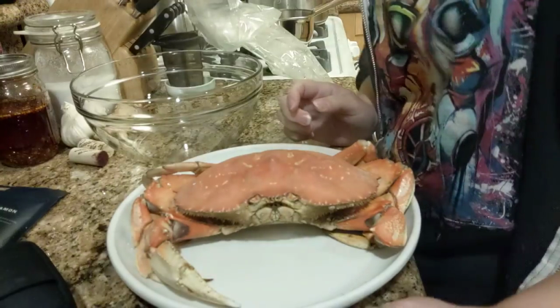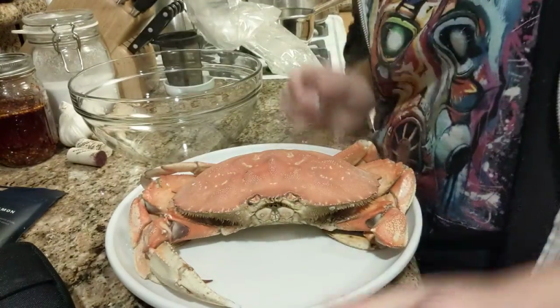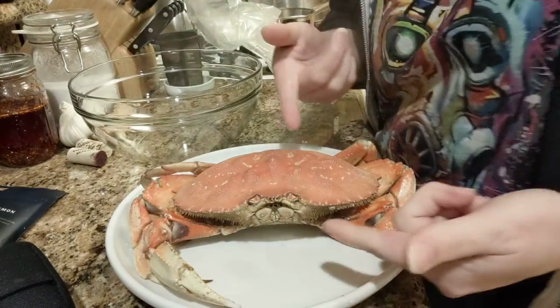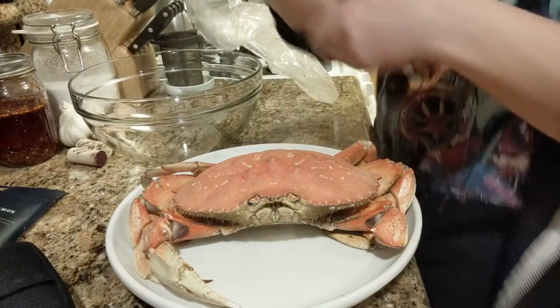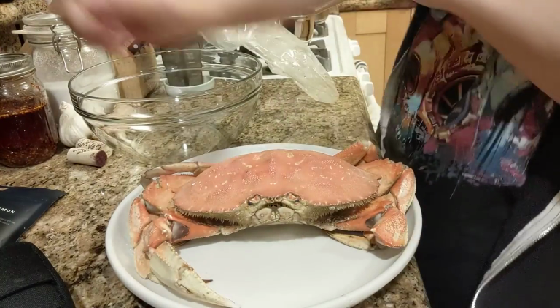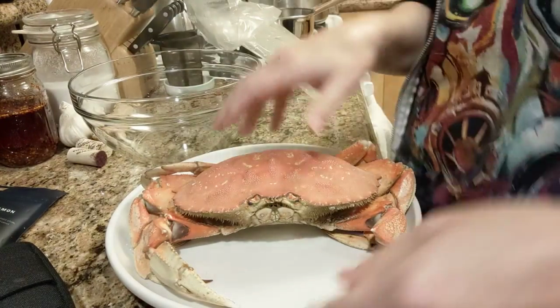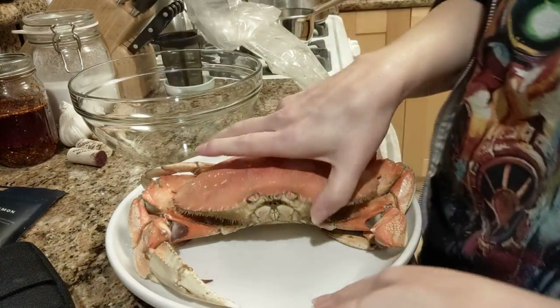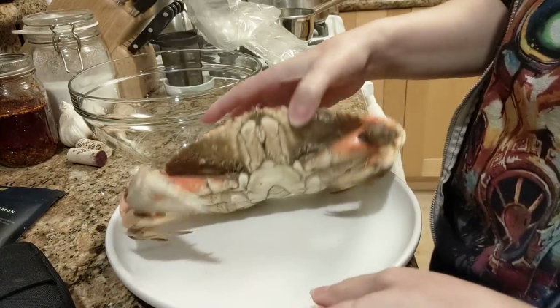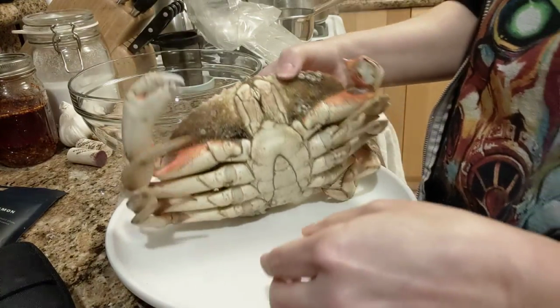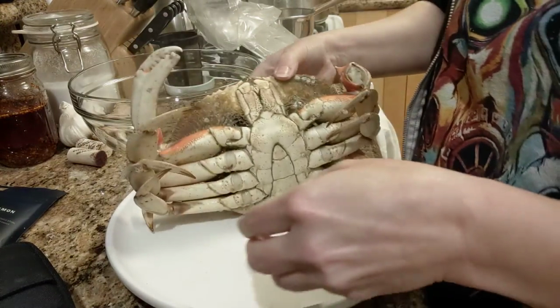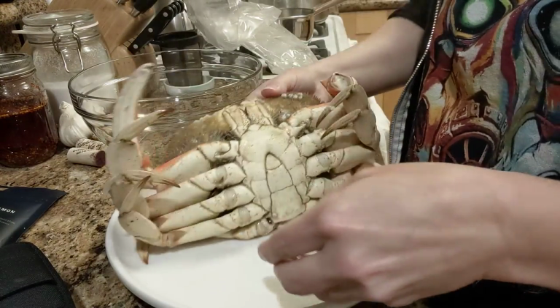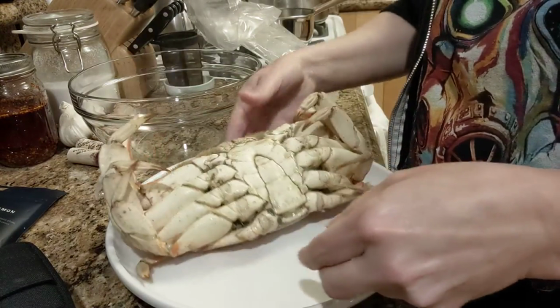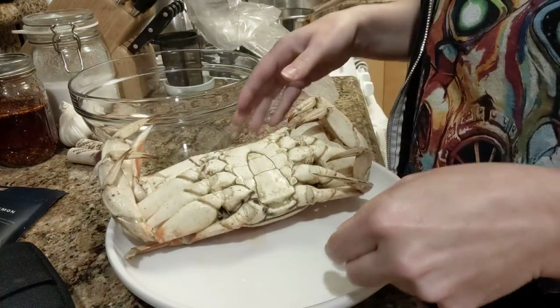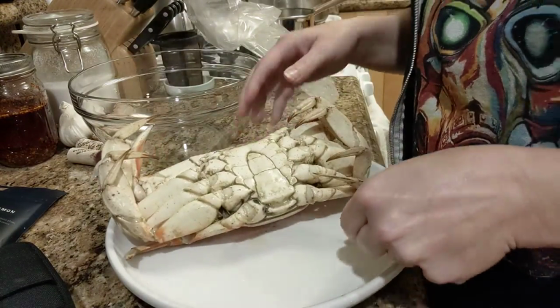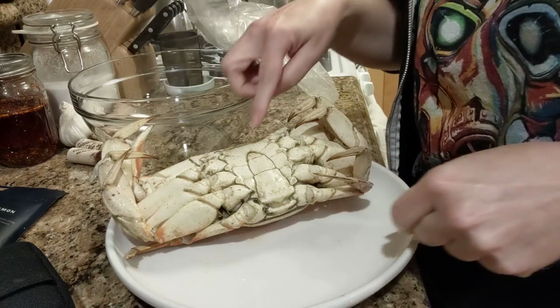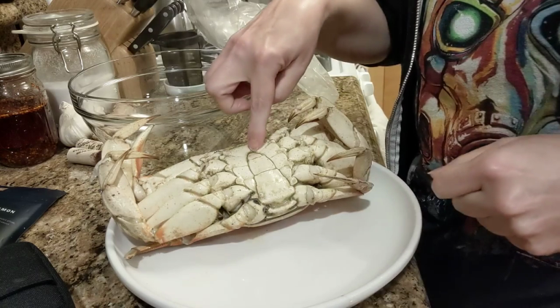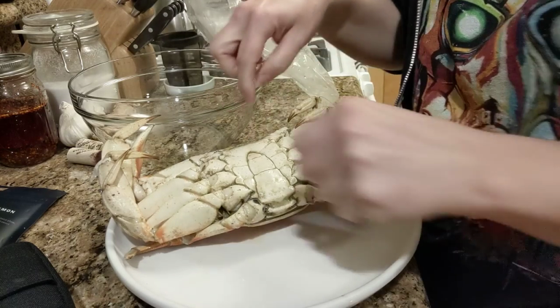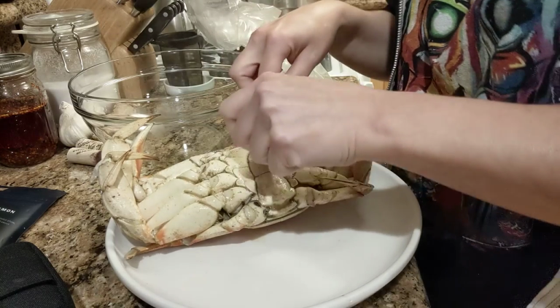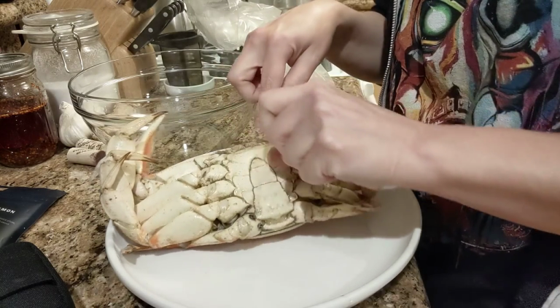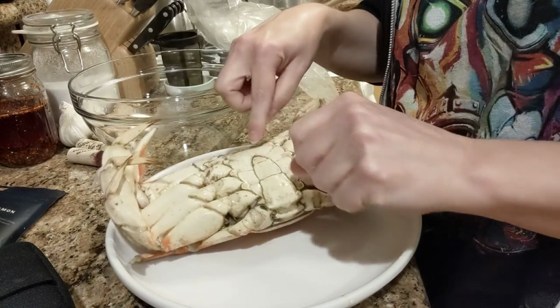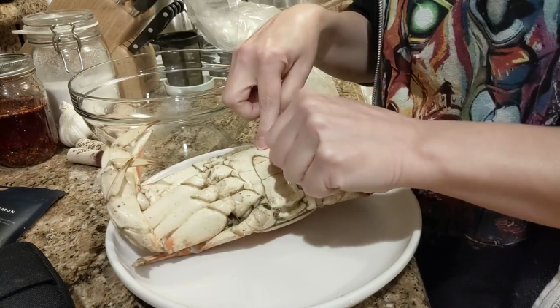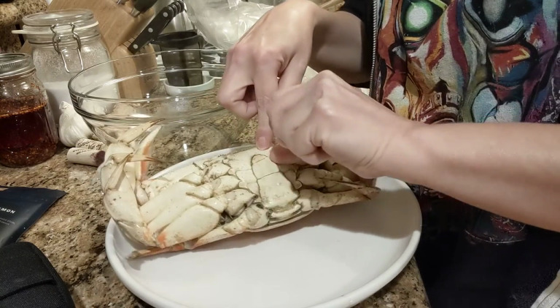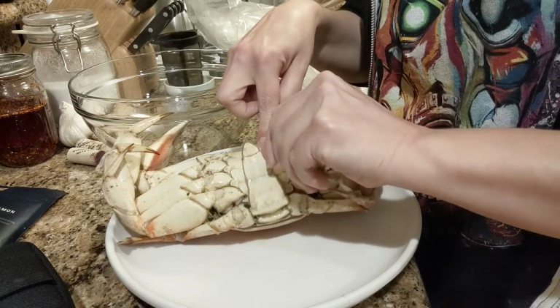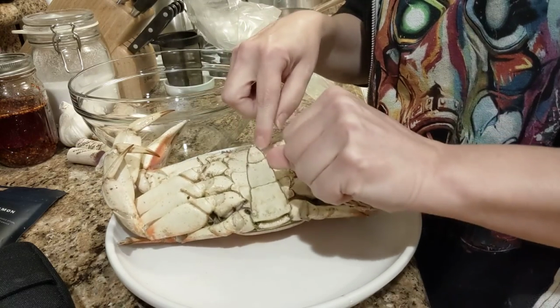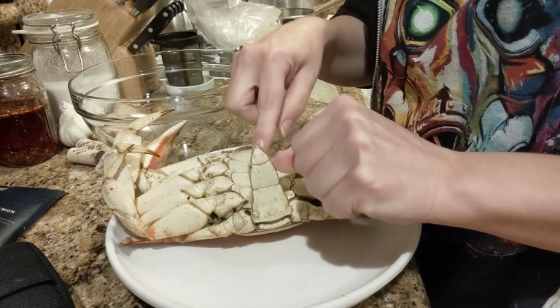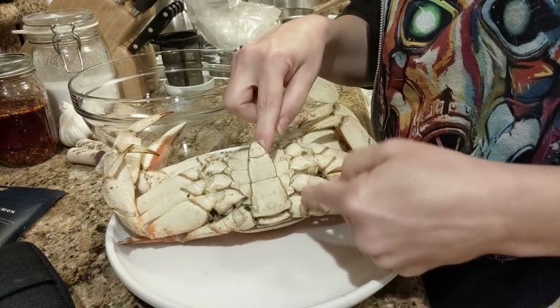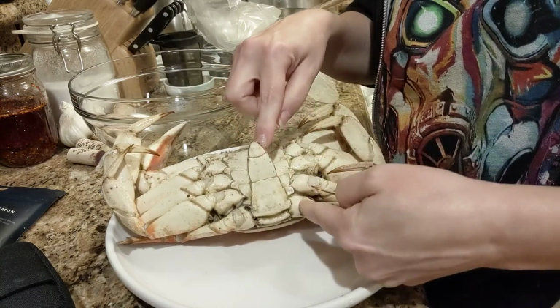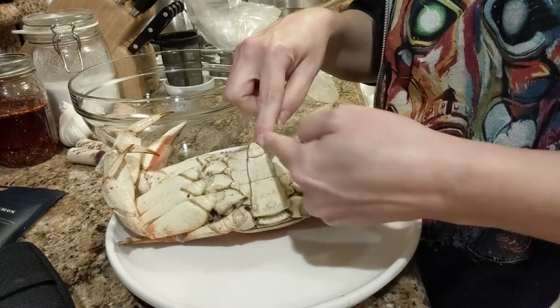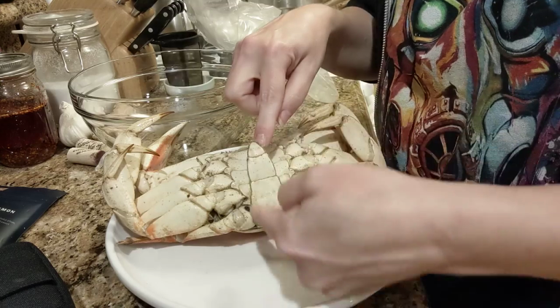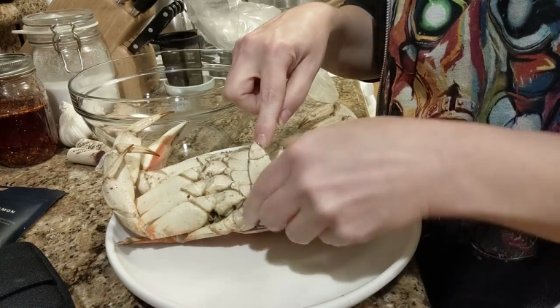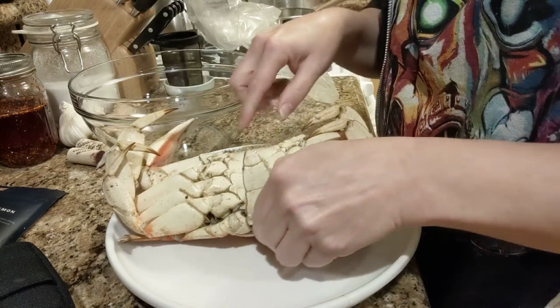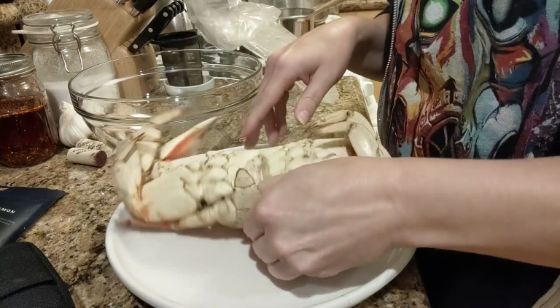I bought a crab and I'm making a video showing how you crack and clean it. This one's a boy. You can tell because the apron is shaped like that.